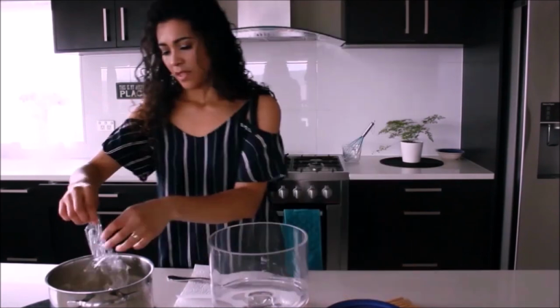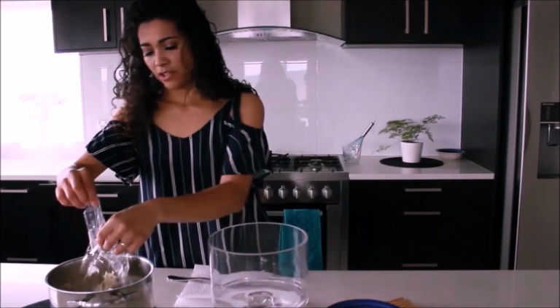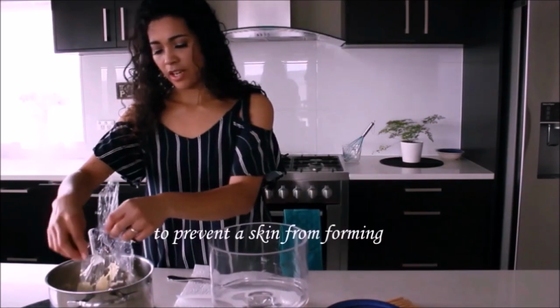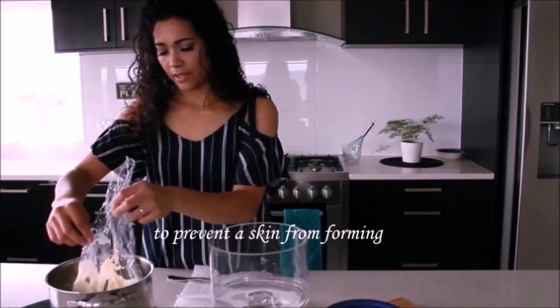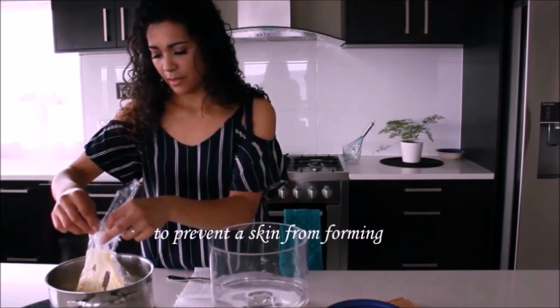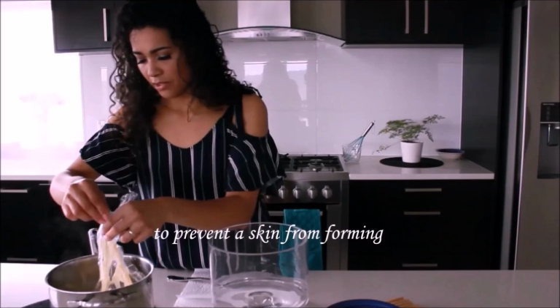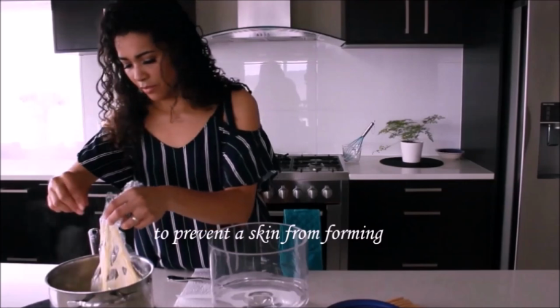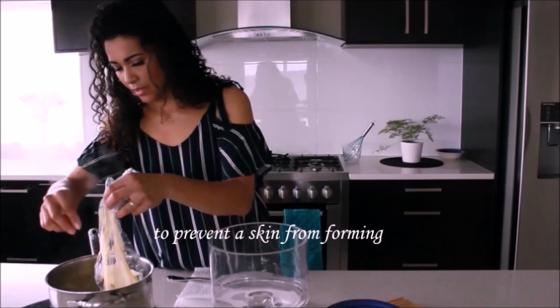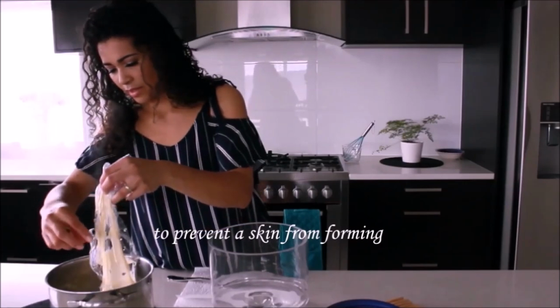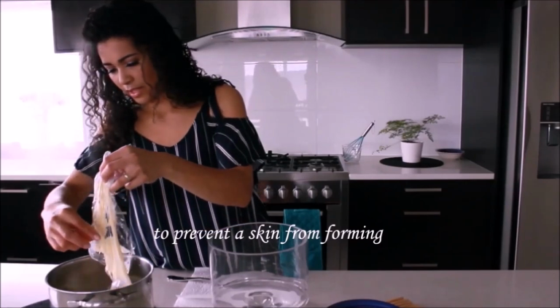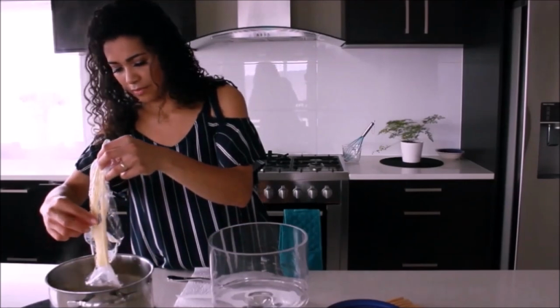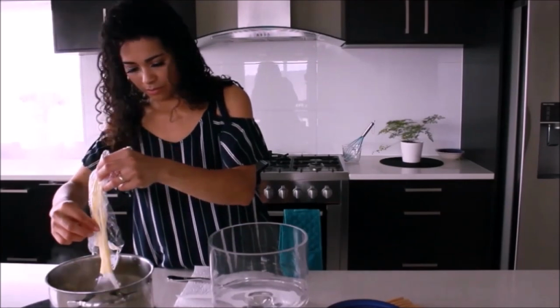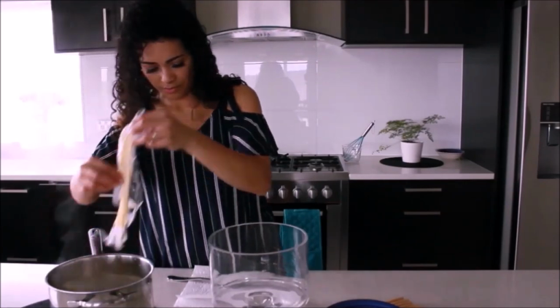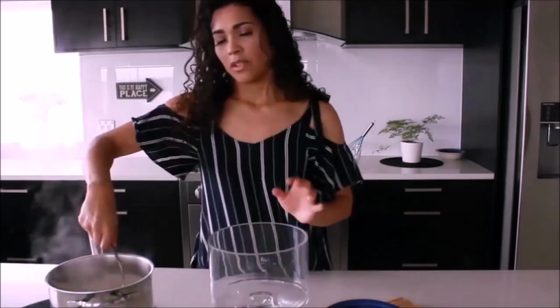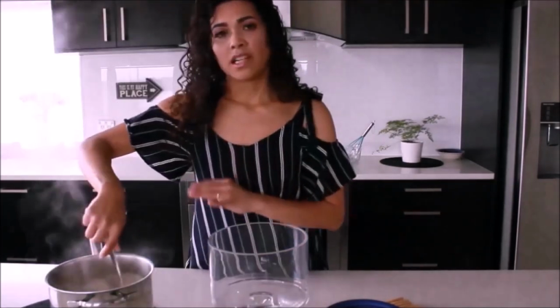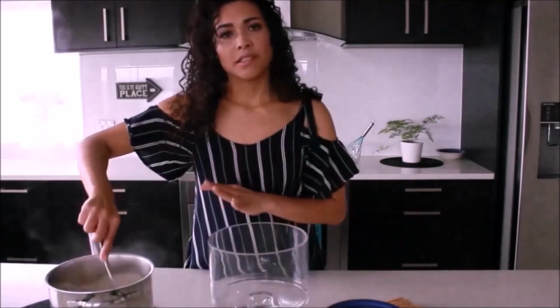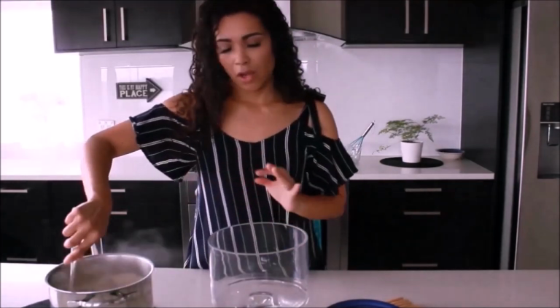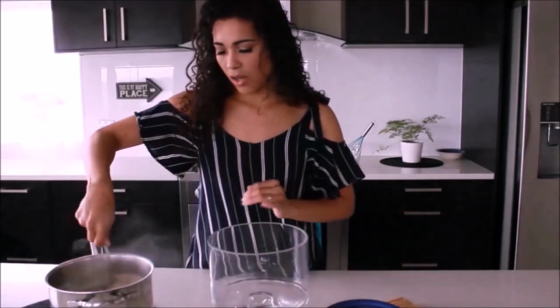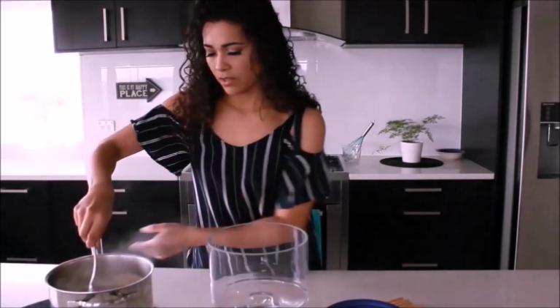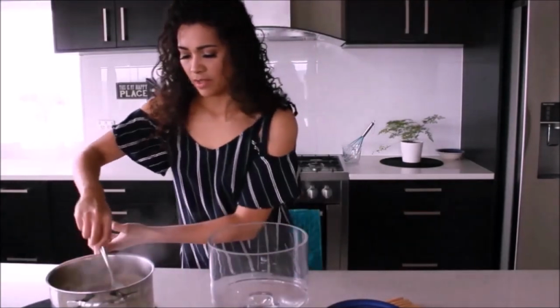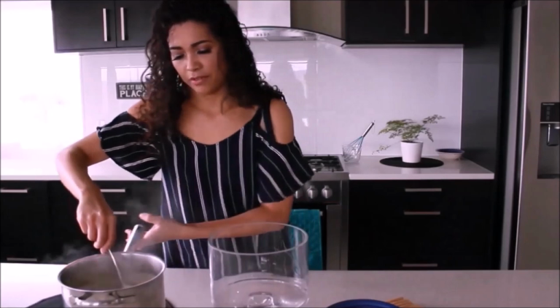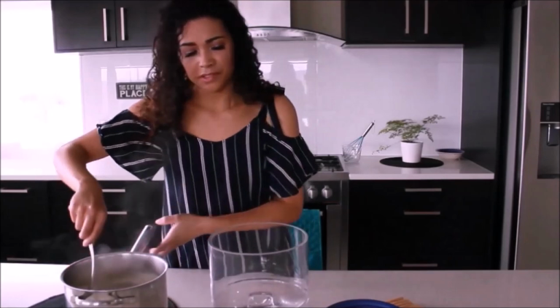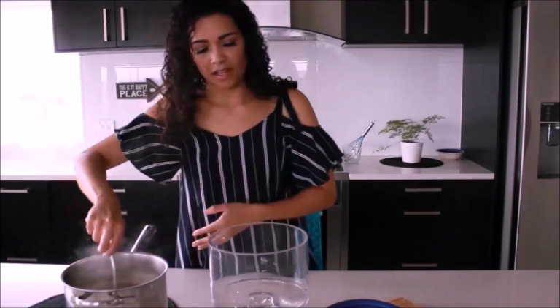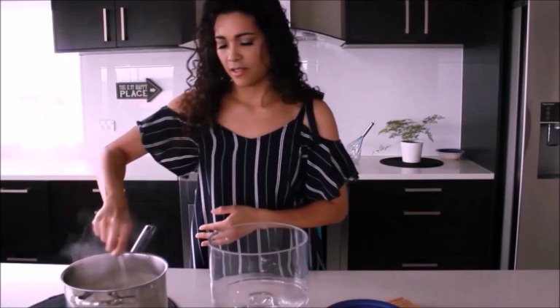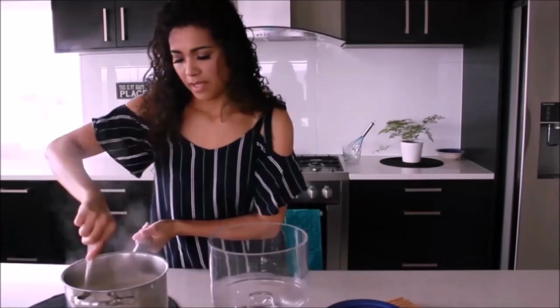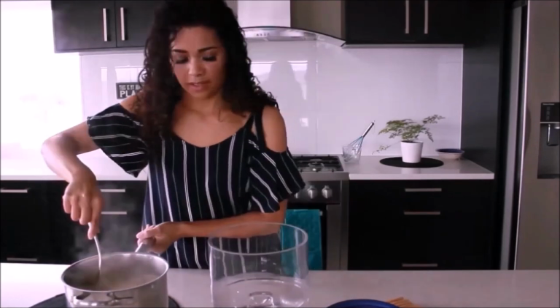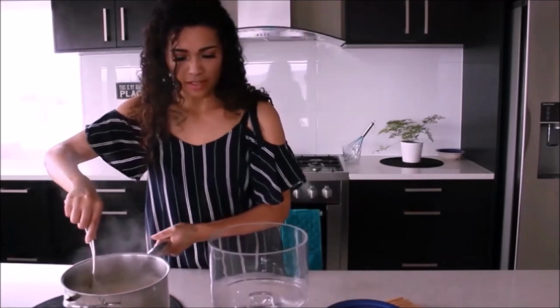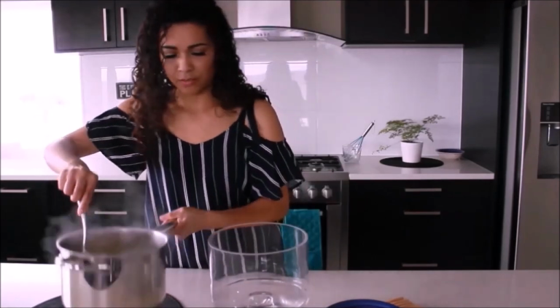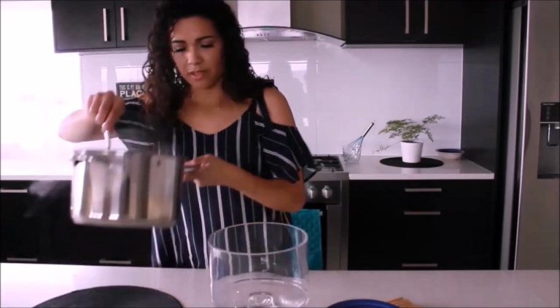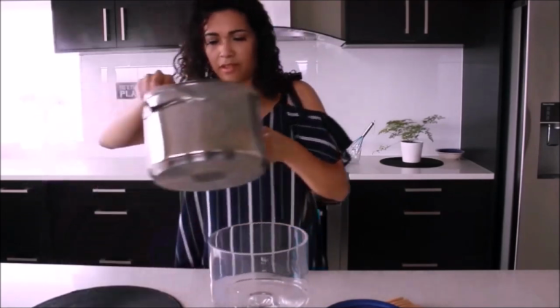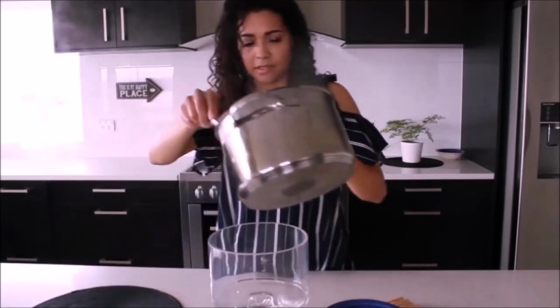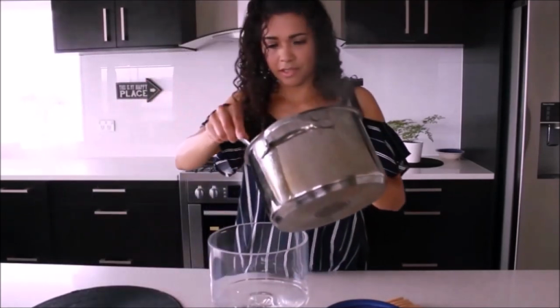I actually cover the mixture with cling film while the custard is still hot. Then I start making the layers for the custard.